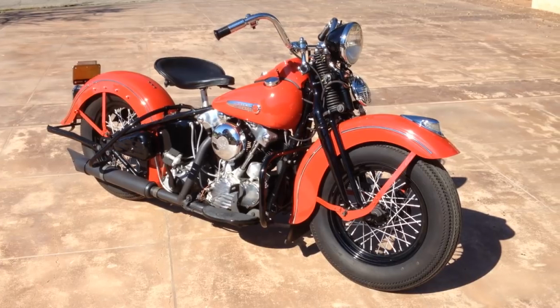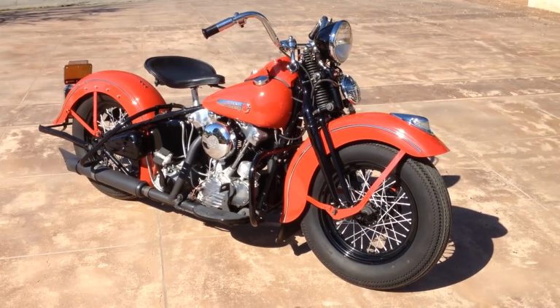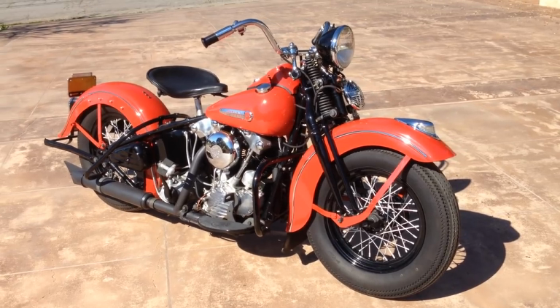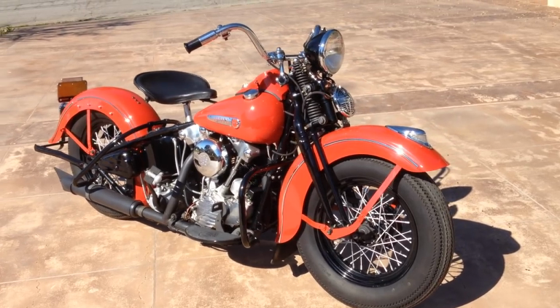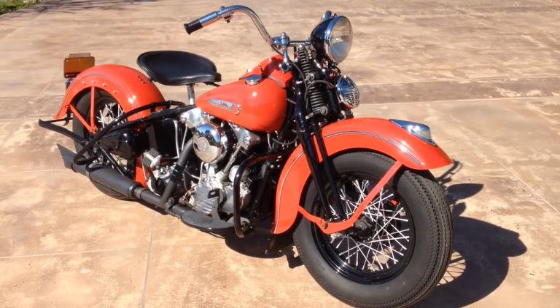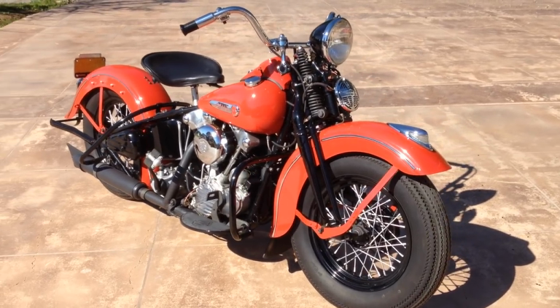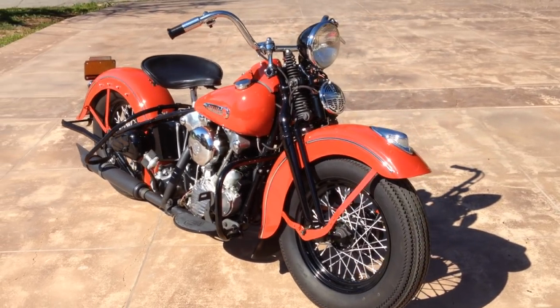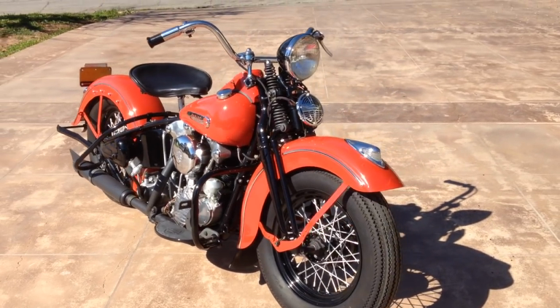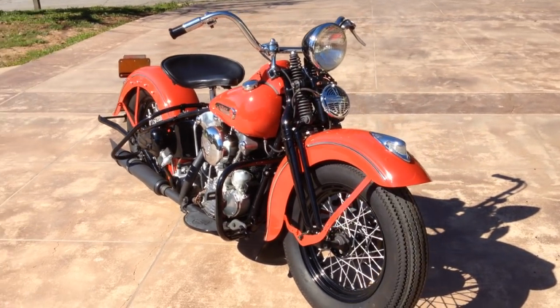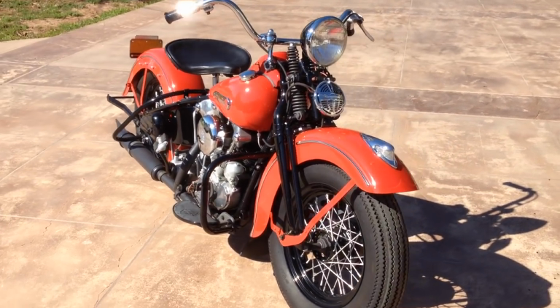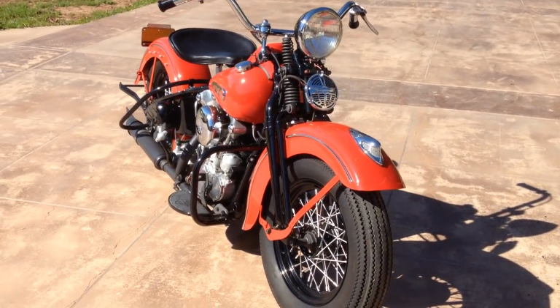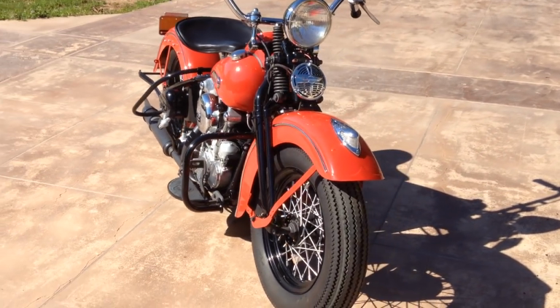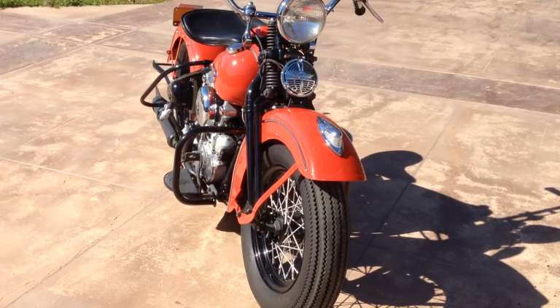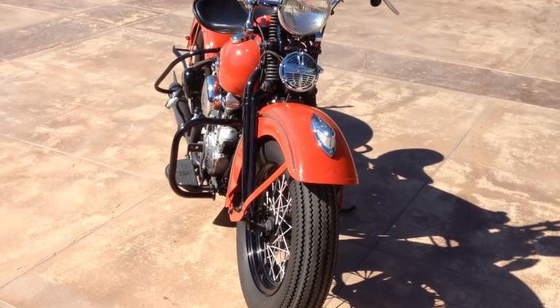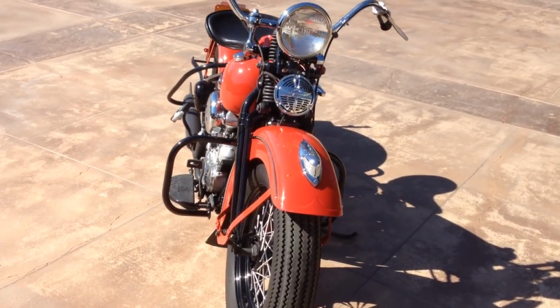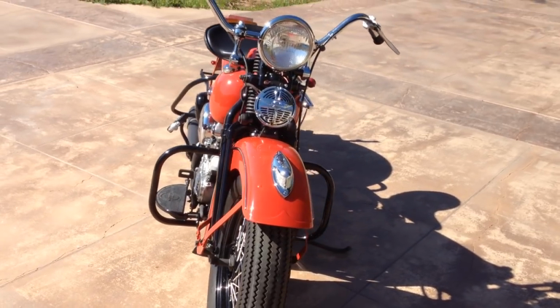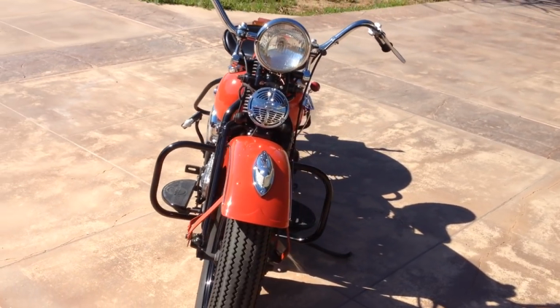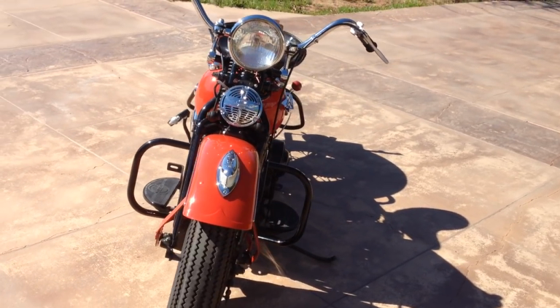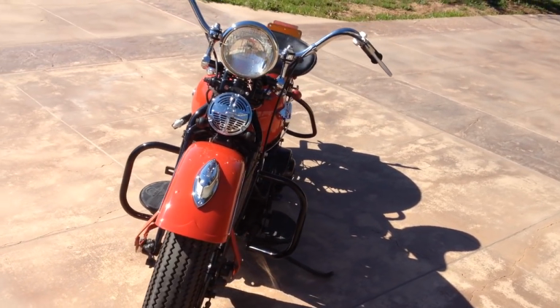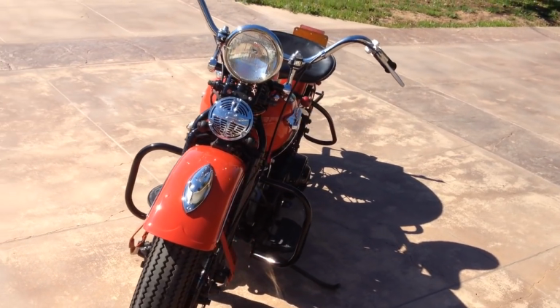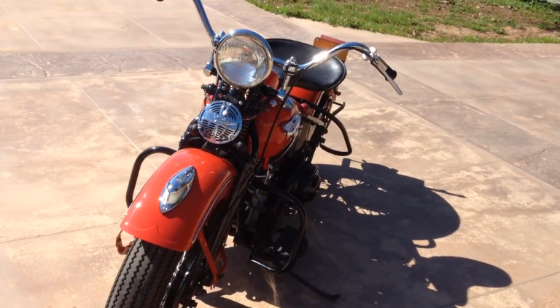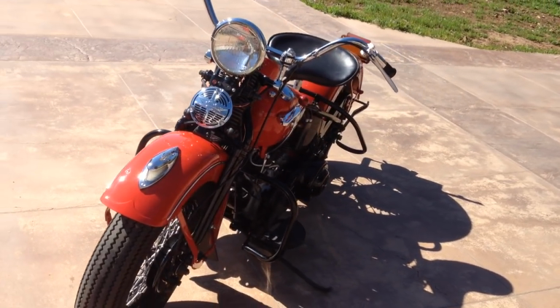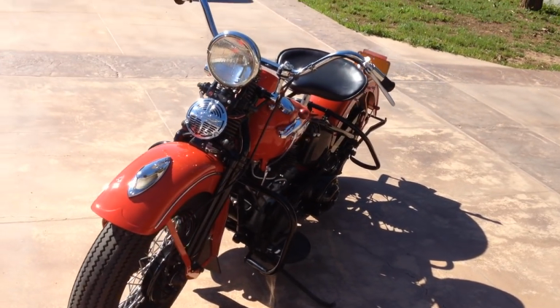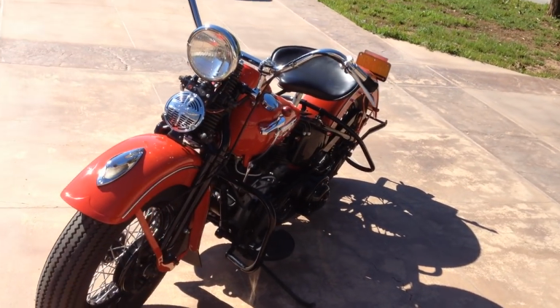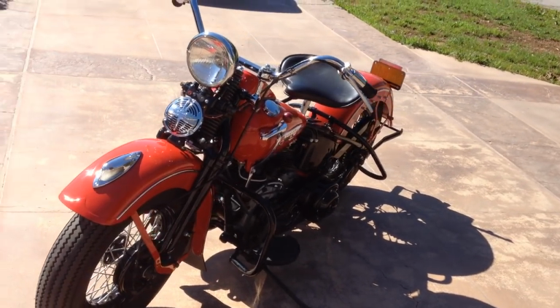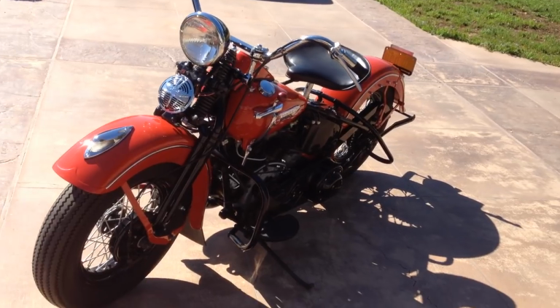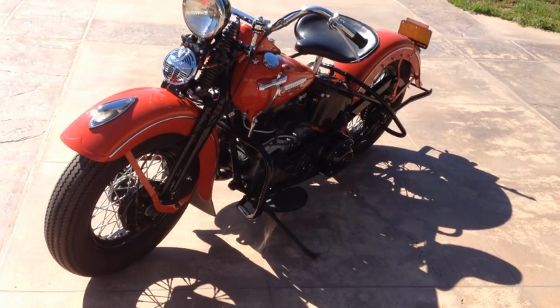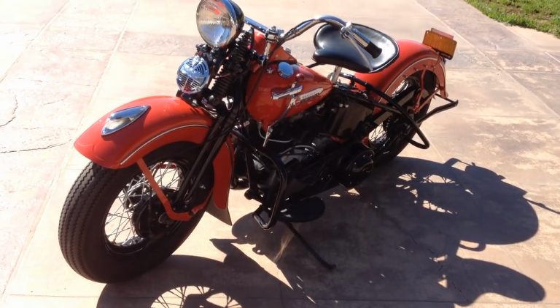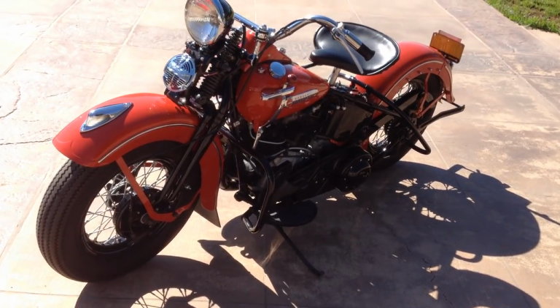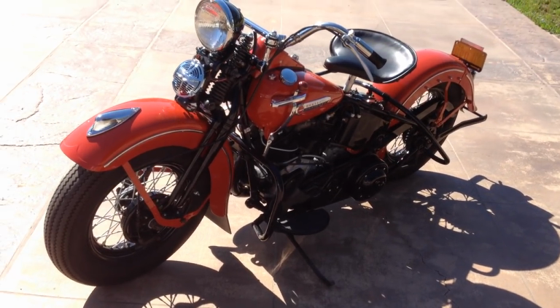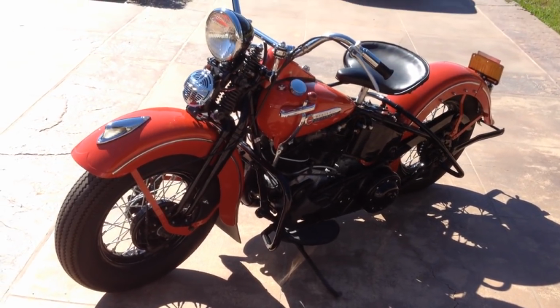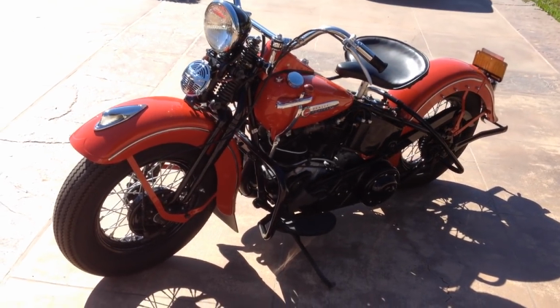This motorcycle, along with many others, can be viewed on our website at www.batorinternational.com, or you can call me direct at 805-798-1802, and I'll be happy to speak to you about it. Thank you.